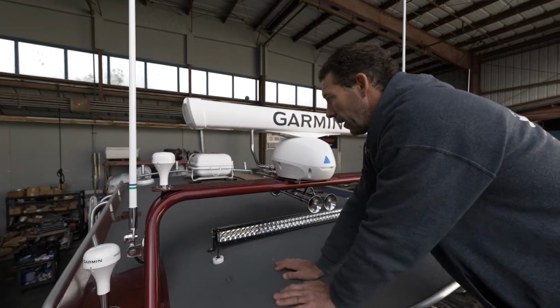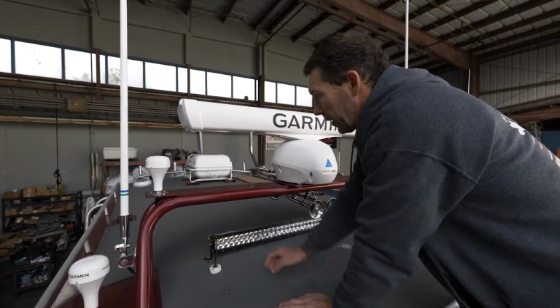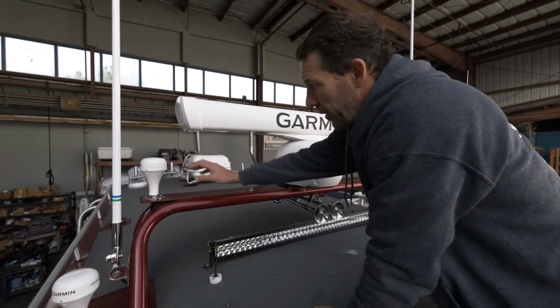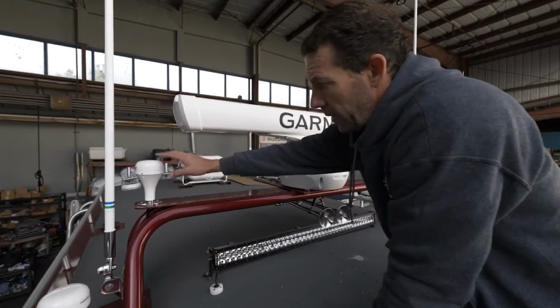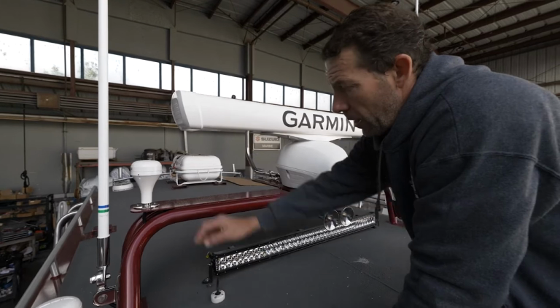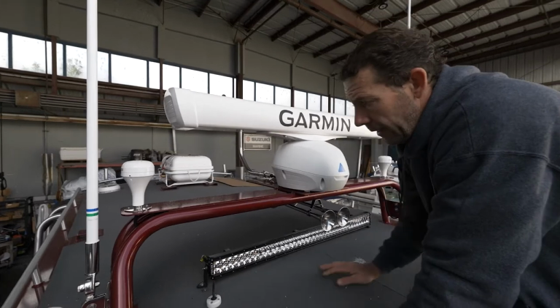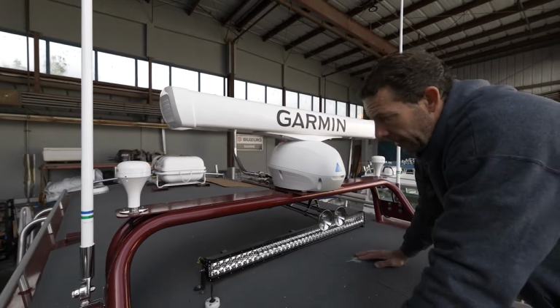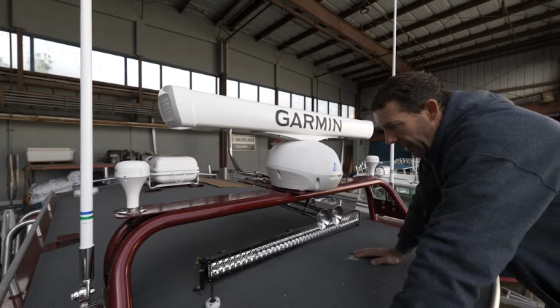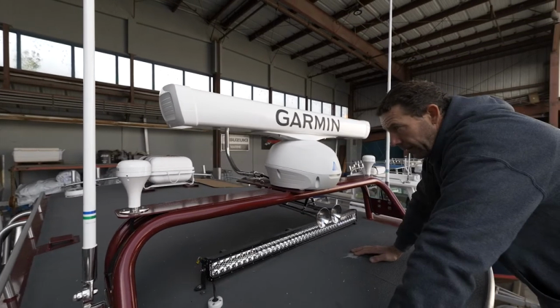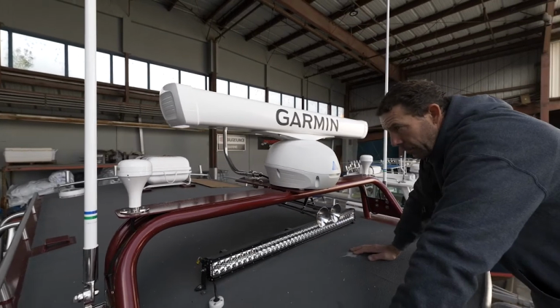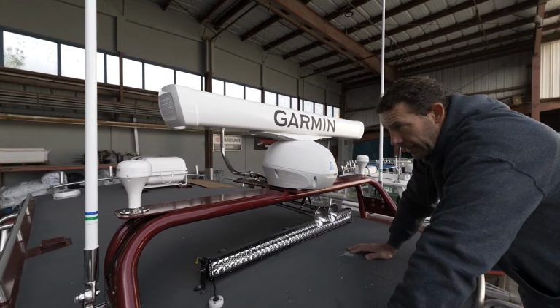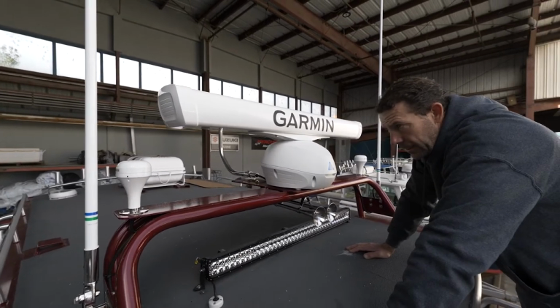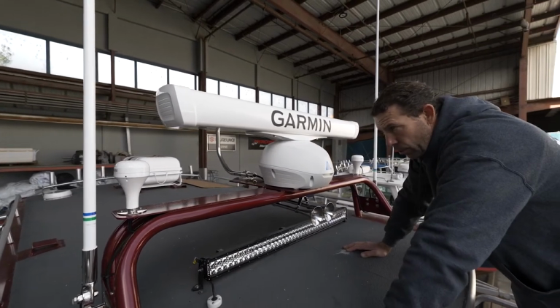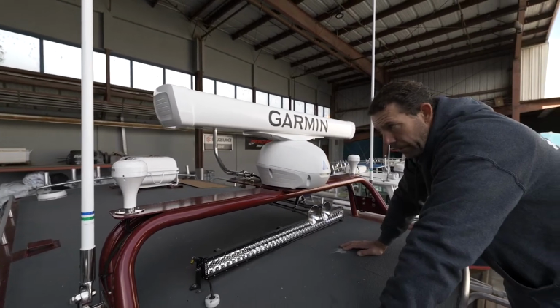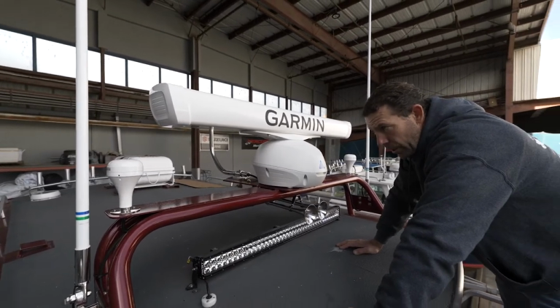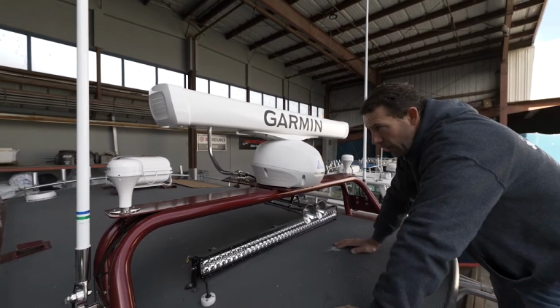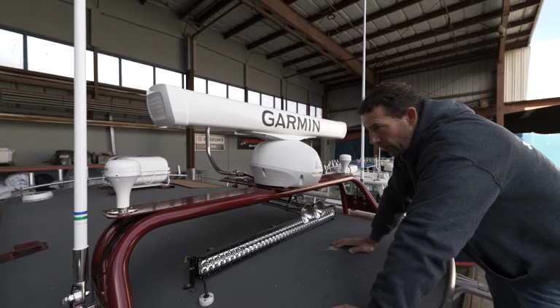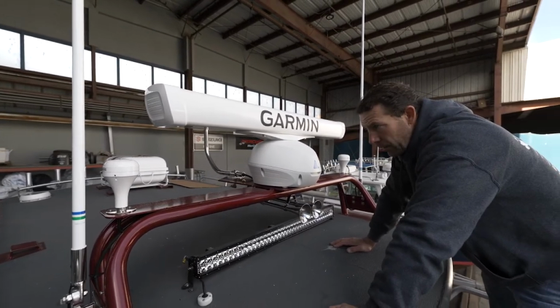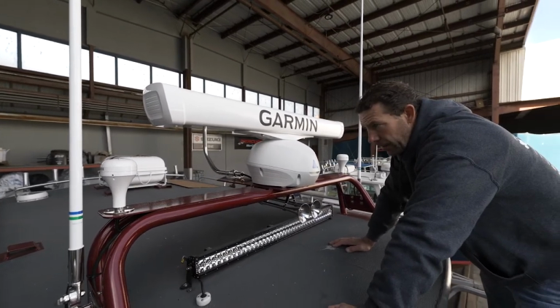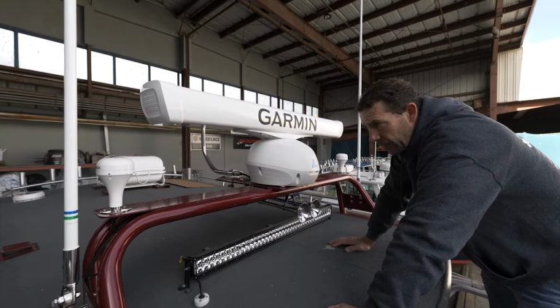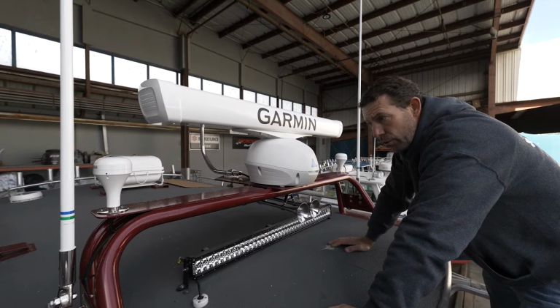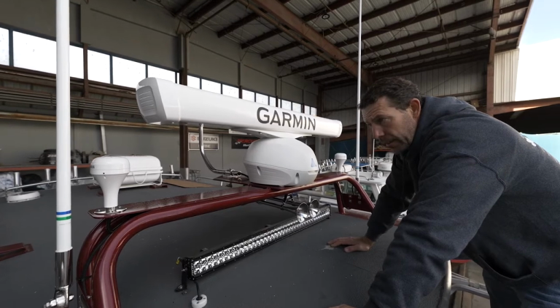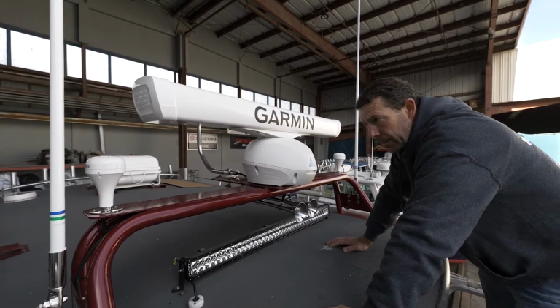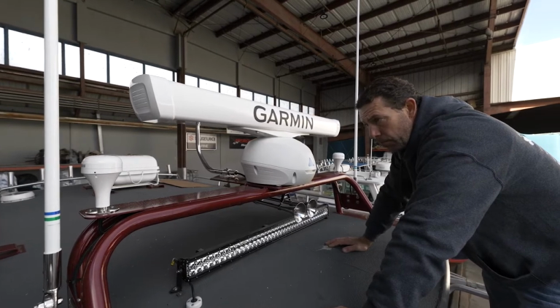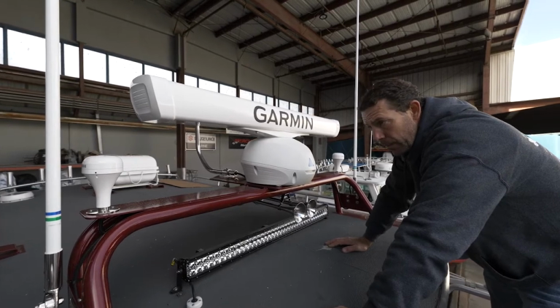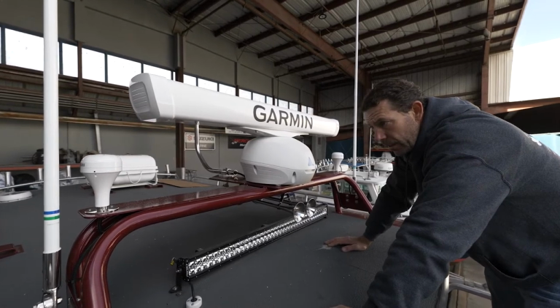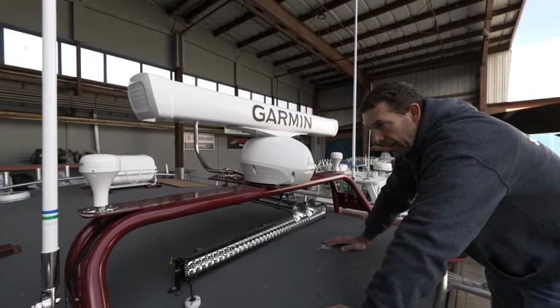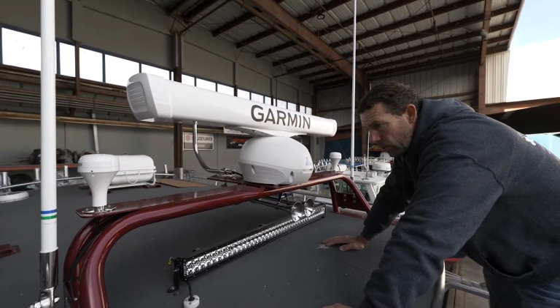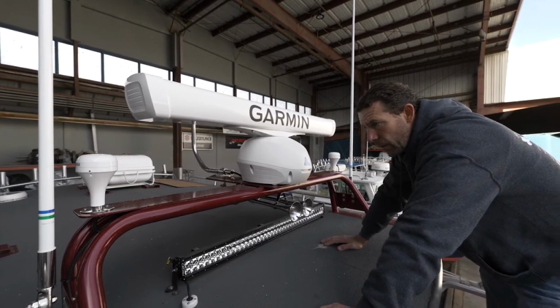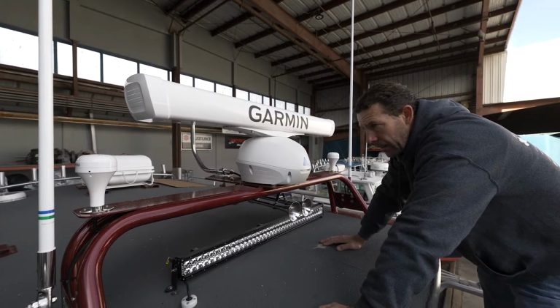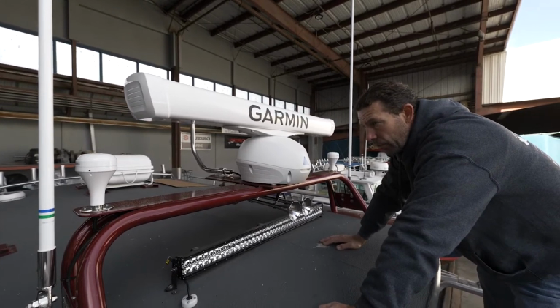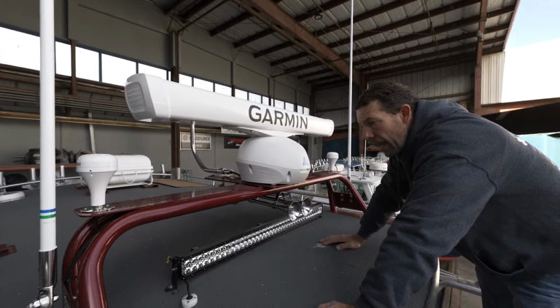This one here is the Yamaha heading and GPS — roll, pitch, yaw — all of that's built into this for the joystick system. Position and heading hold all come in through that.